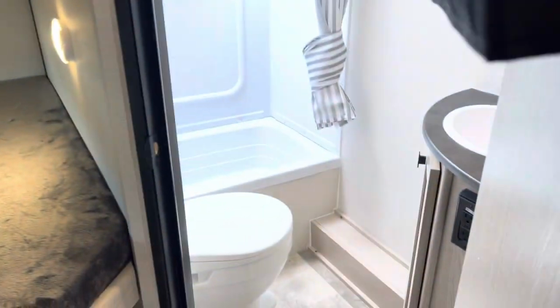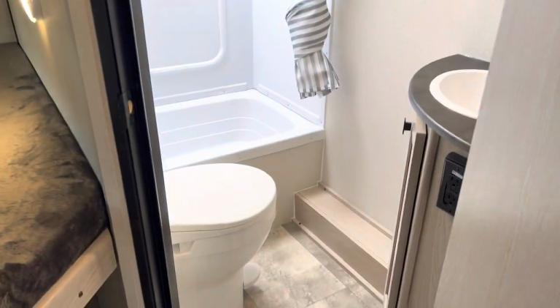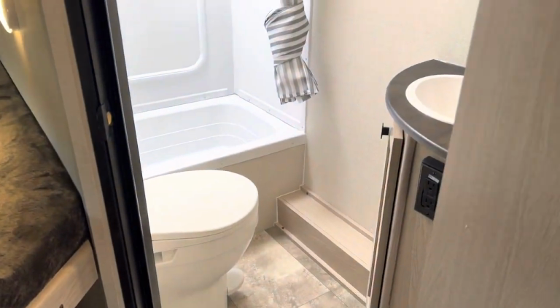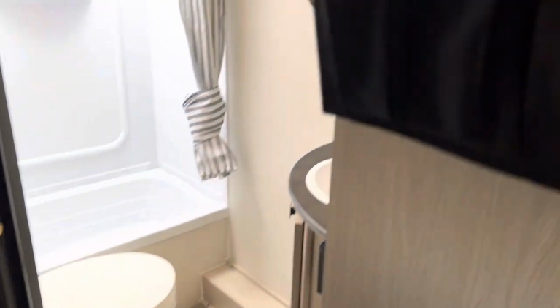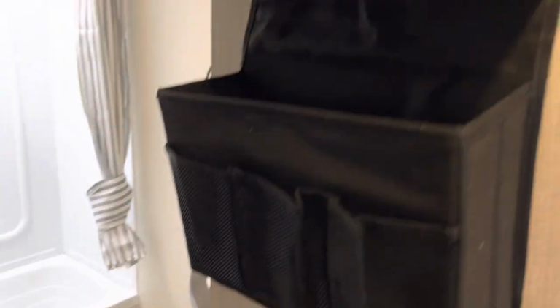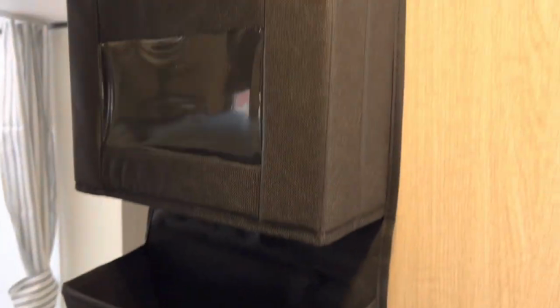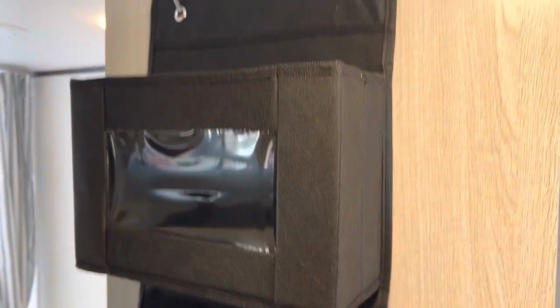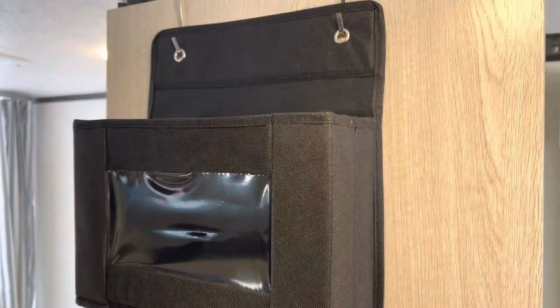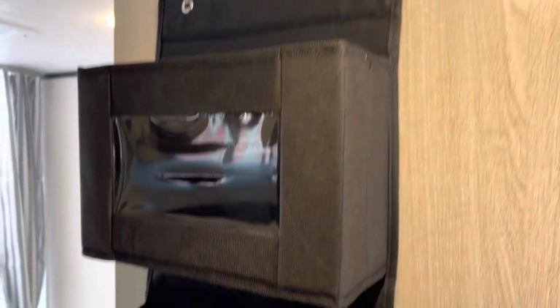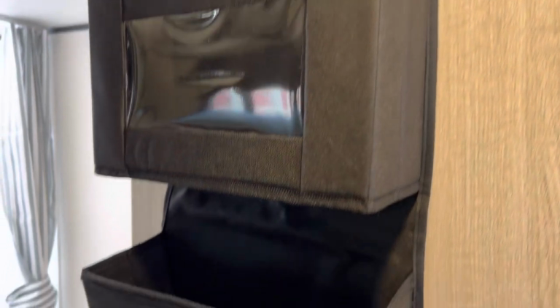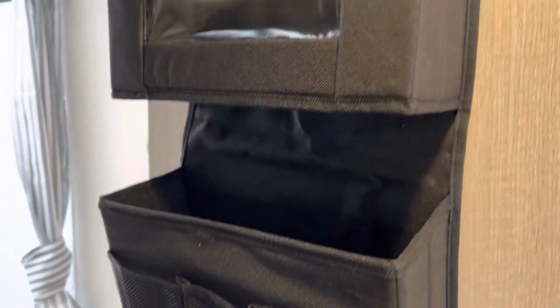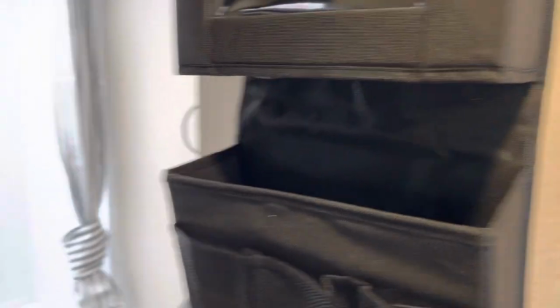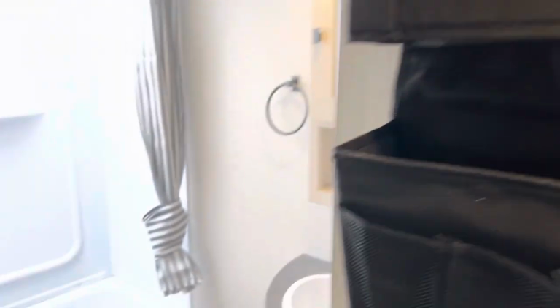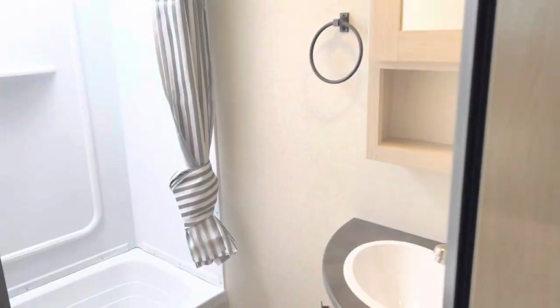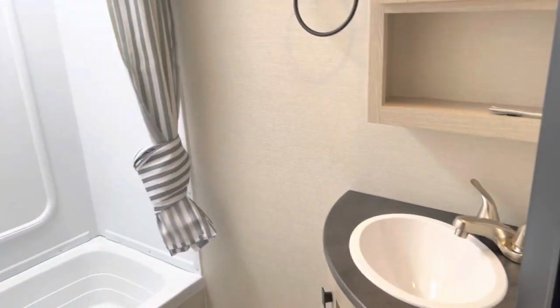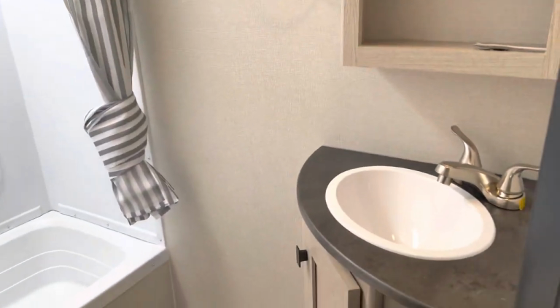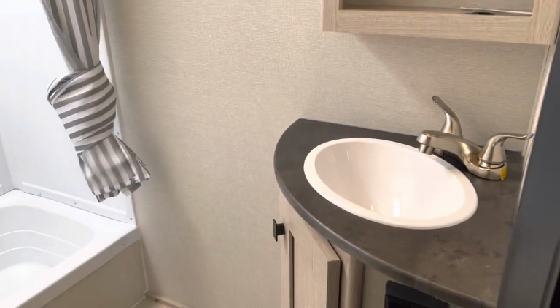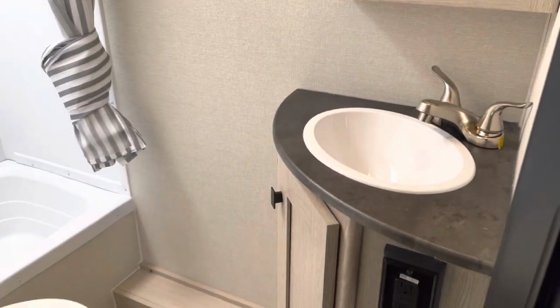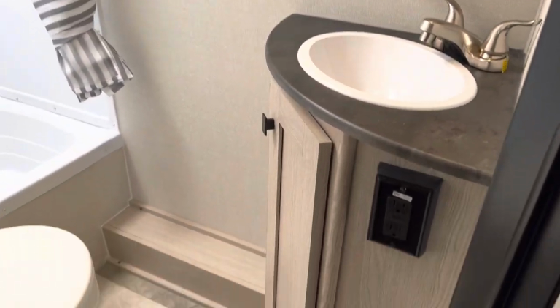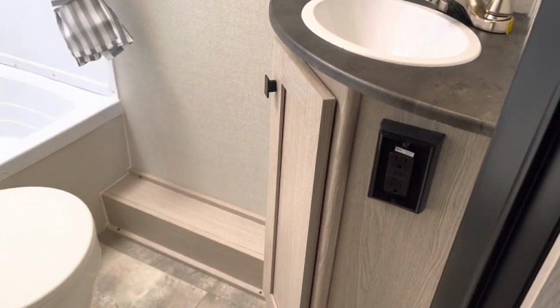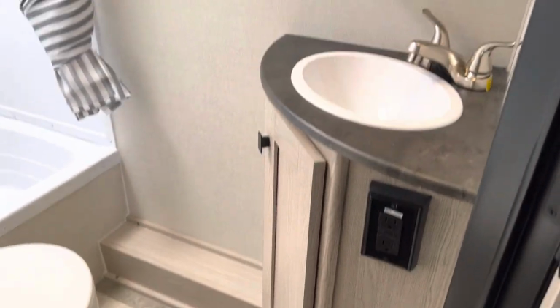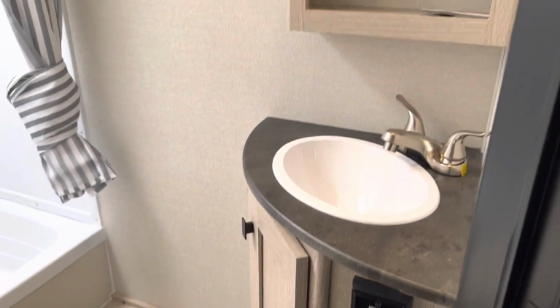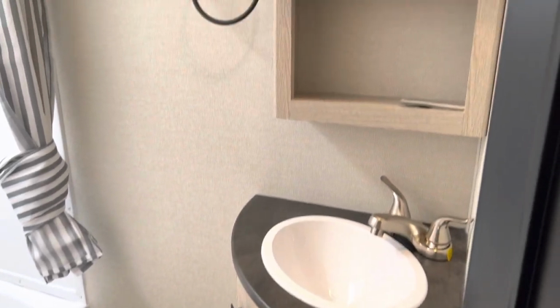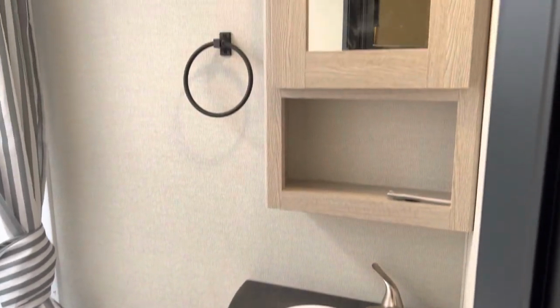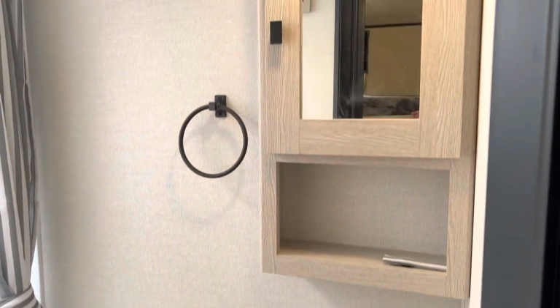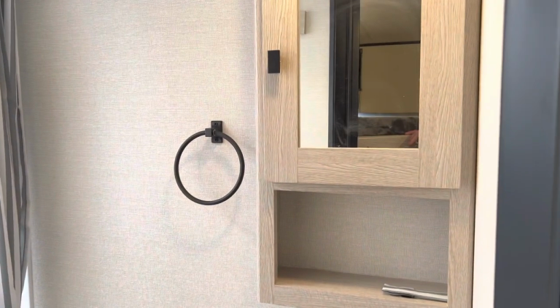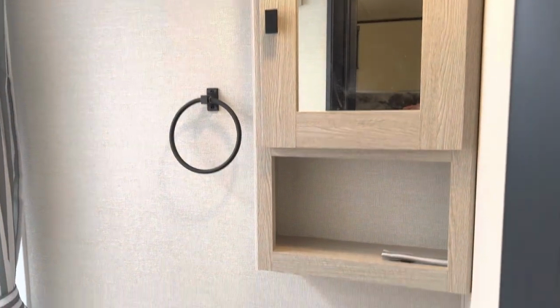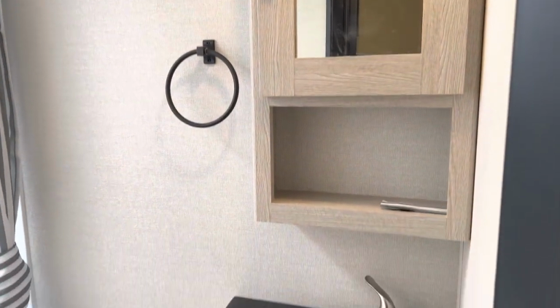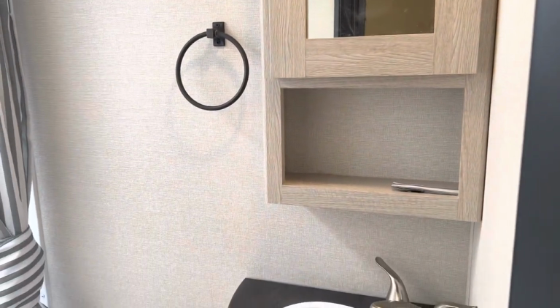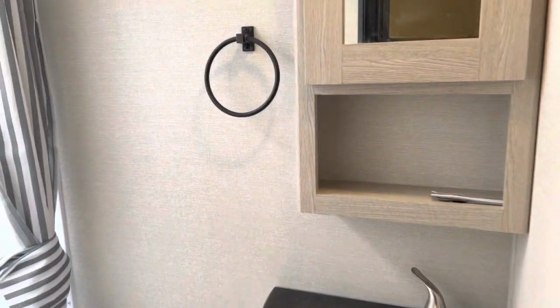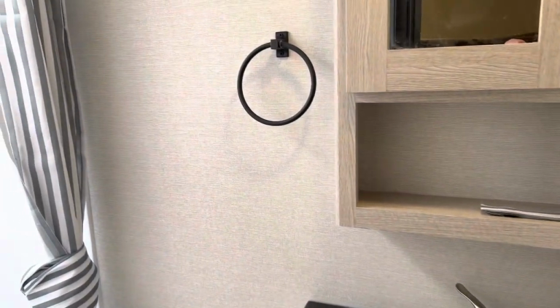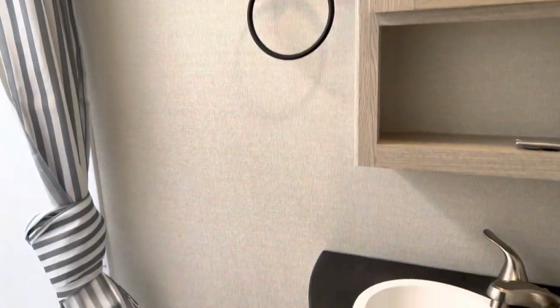Over here we have the bathroom. The new thing for the Apex is they've started doing door storage, which is really handy. And over here we have the medicine cabinet and sink combination, with a spot for a towel.